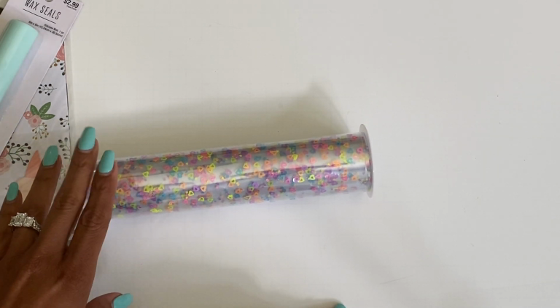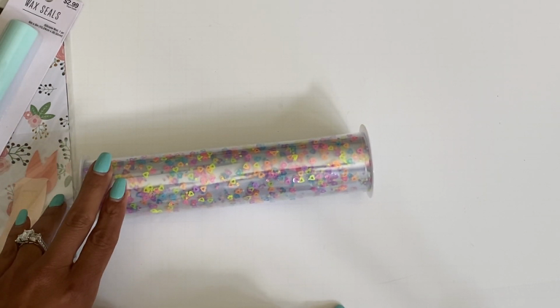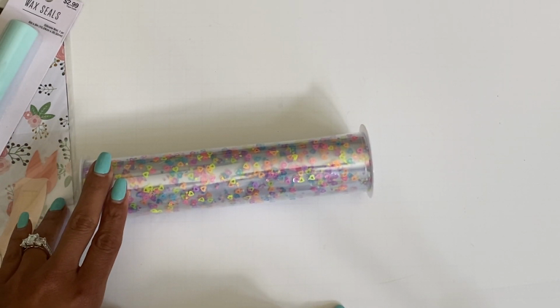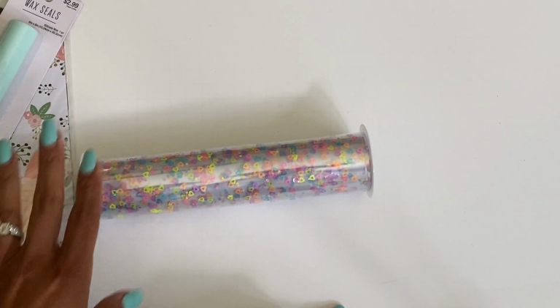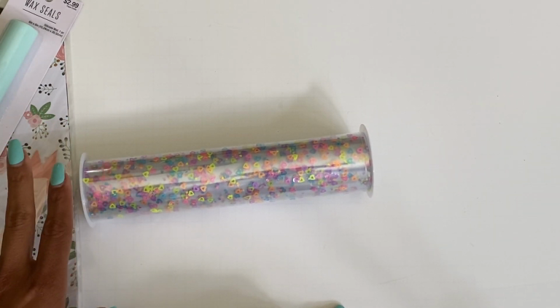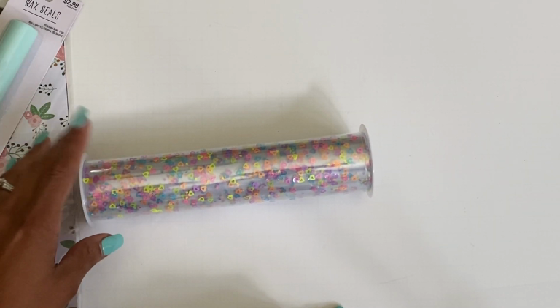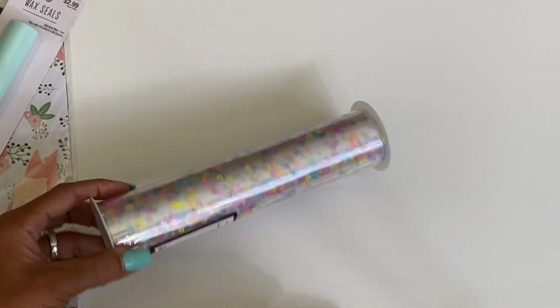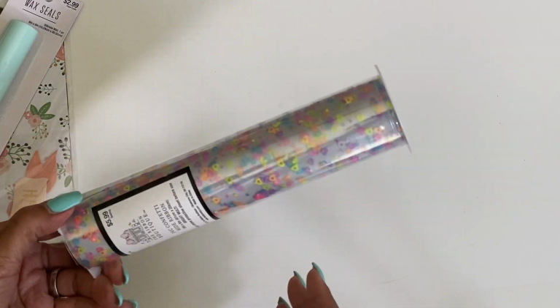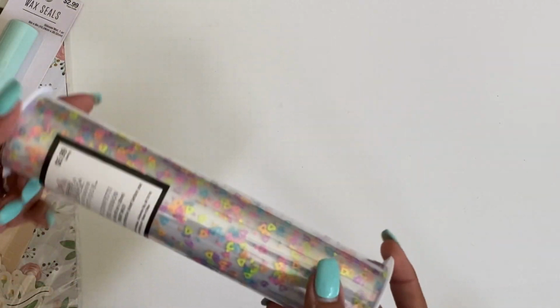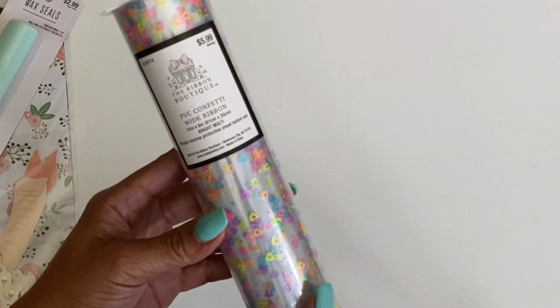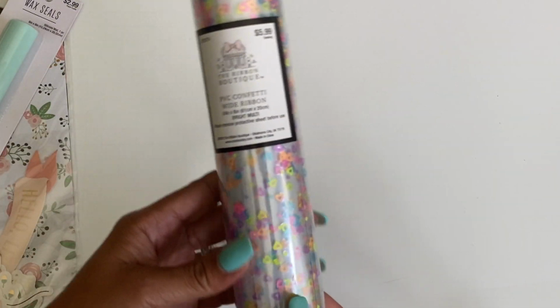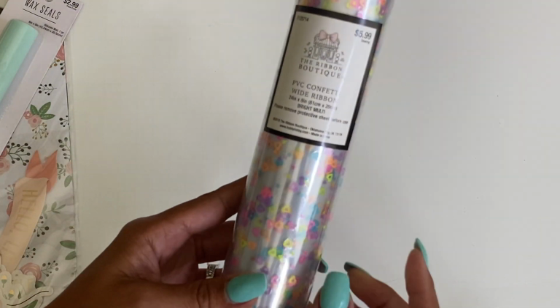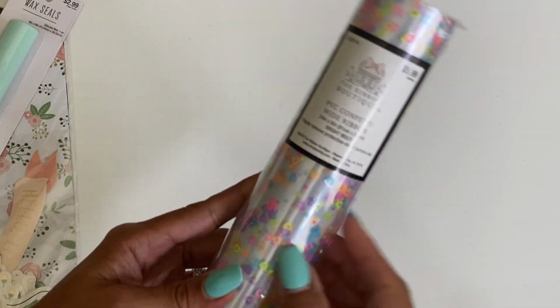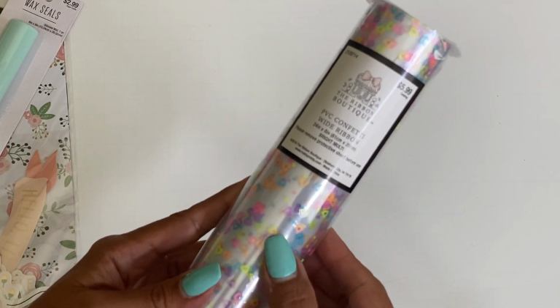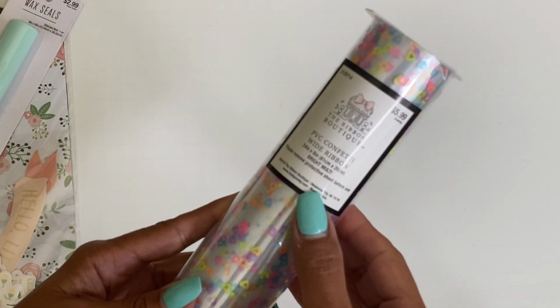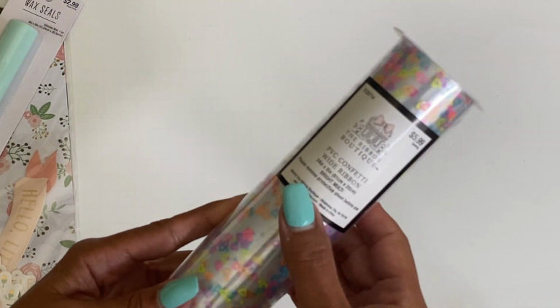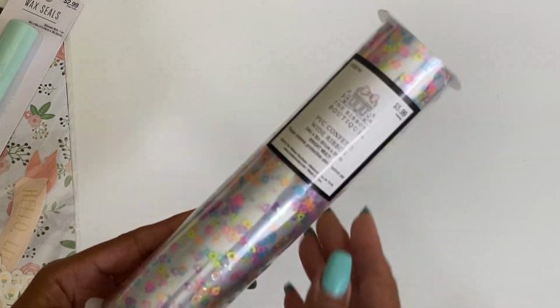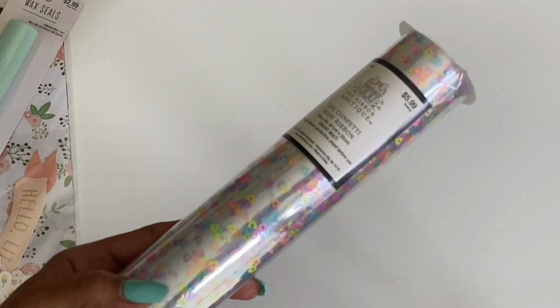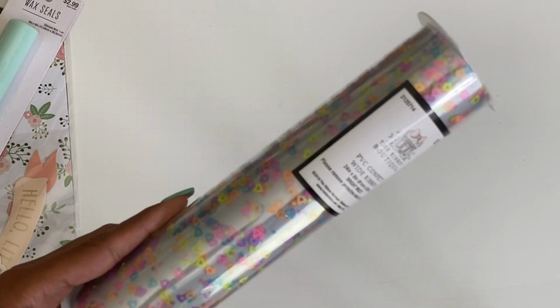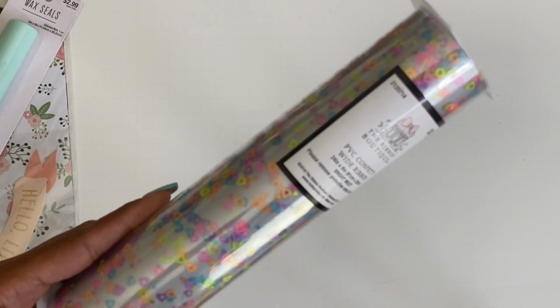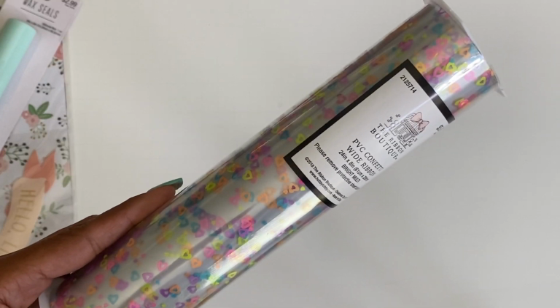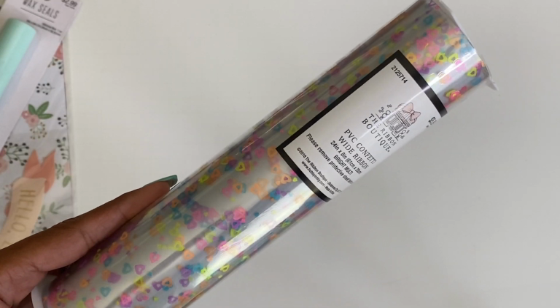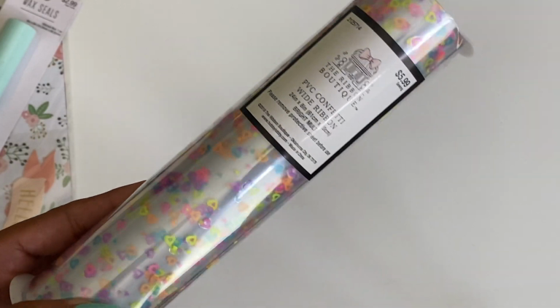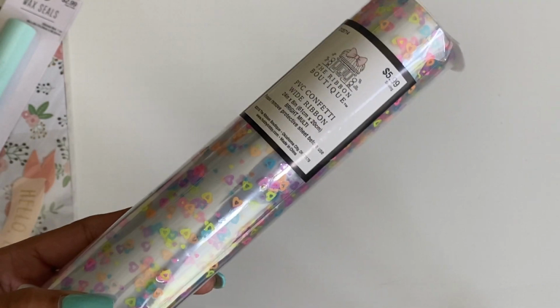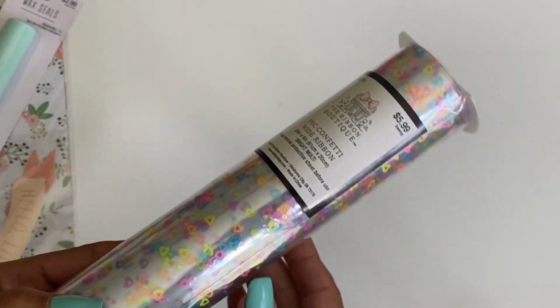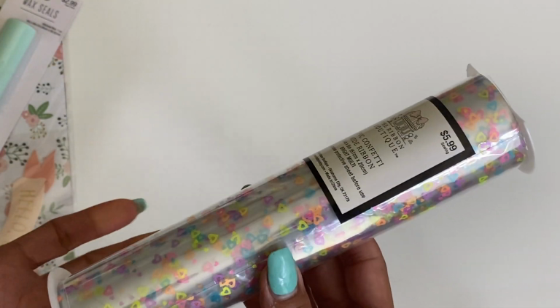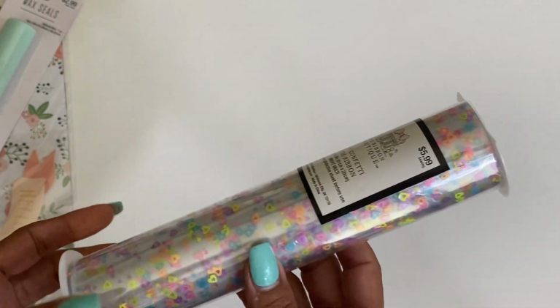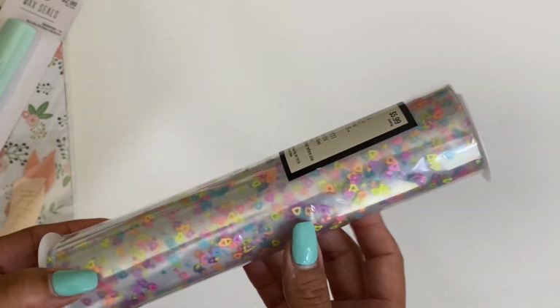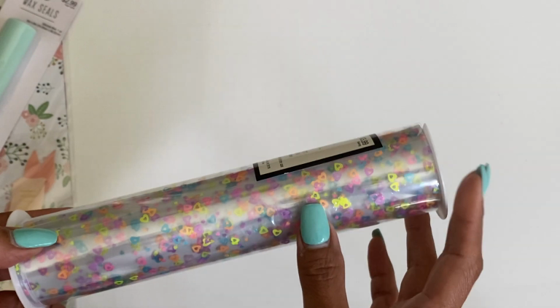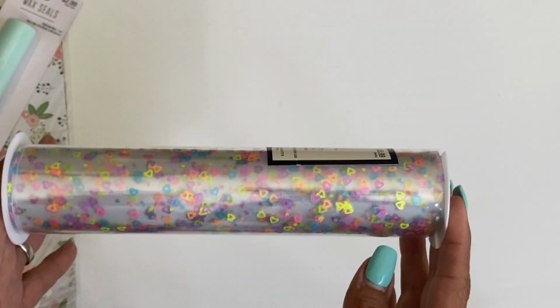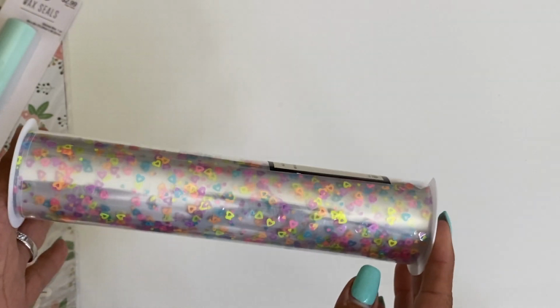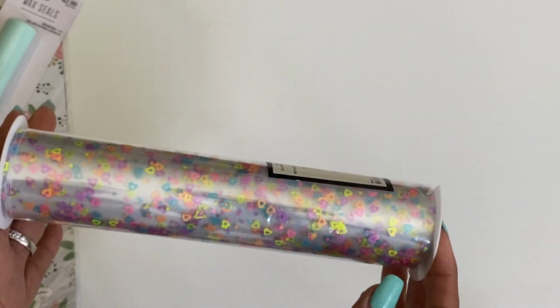I finally found this PVC confetti wide ribbon. This has been at Hobby Lobby for quite some time, but every time I would go it was always sold out.